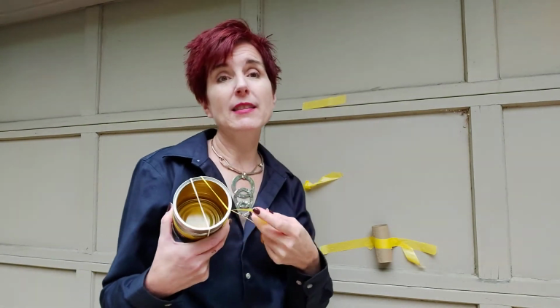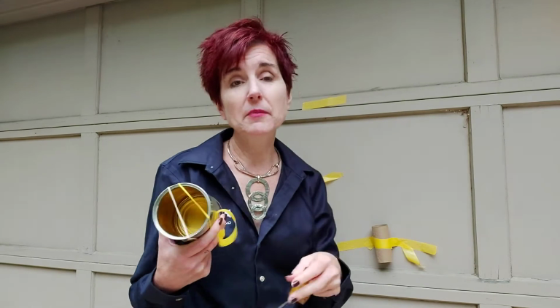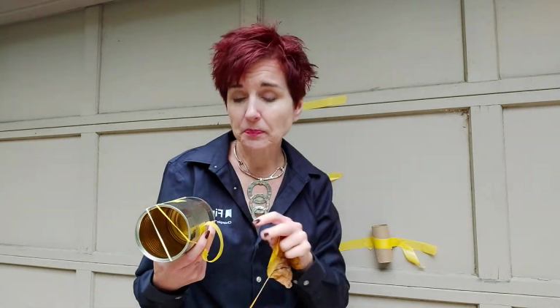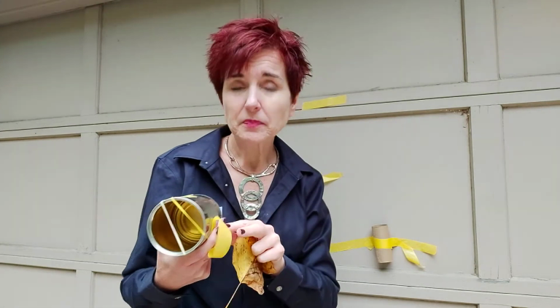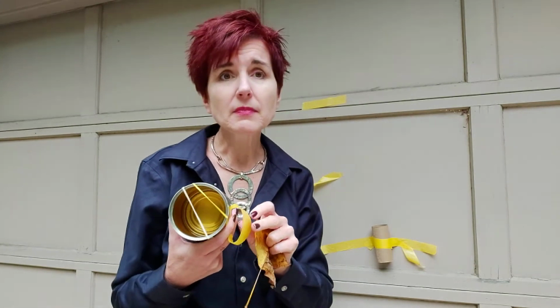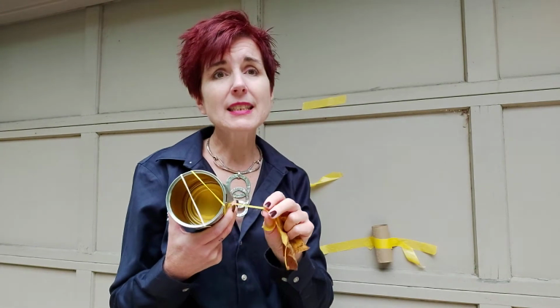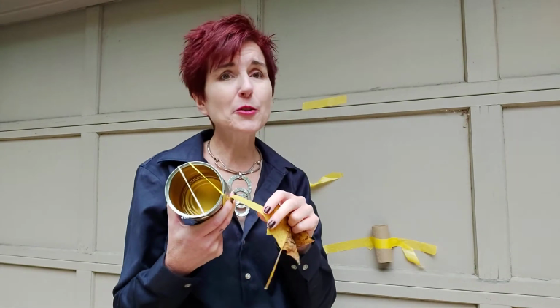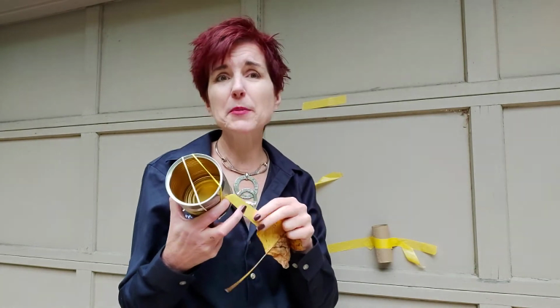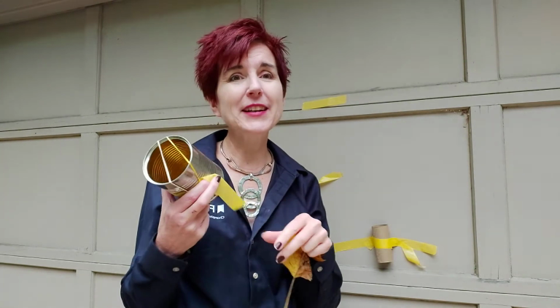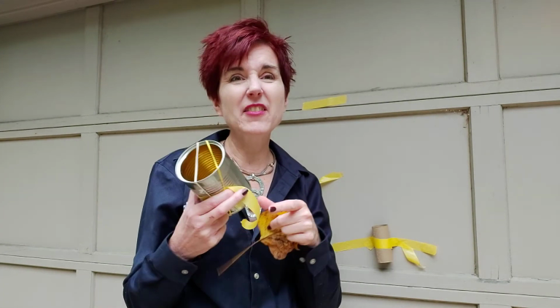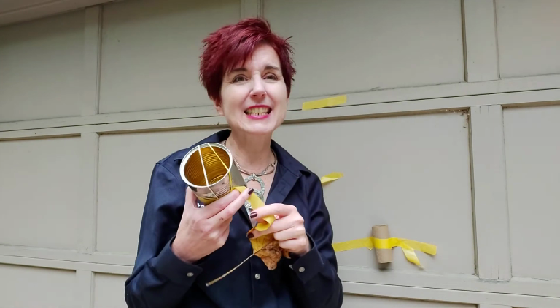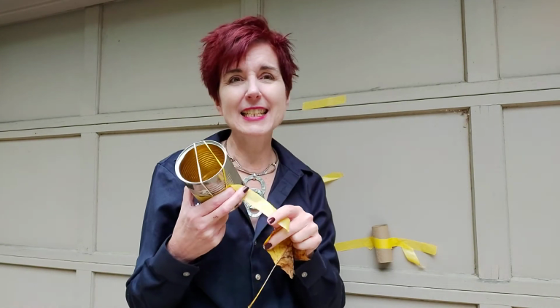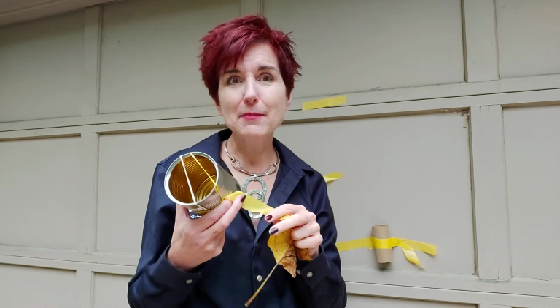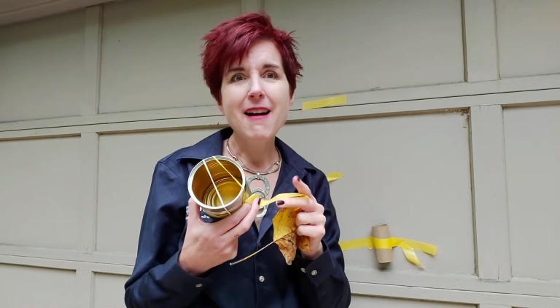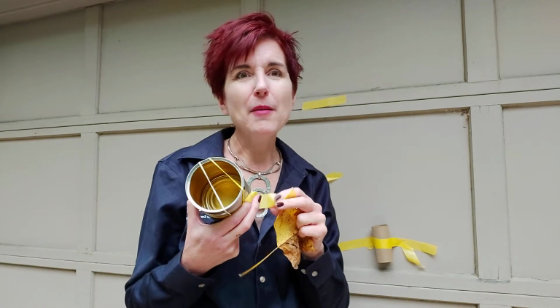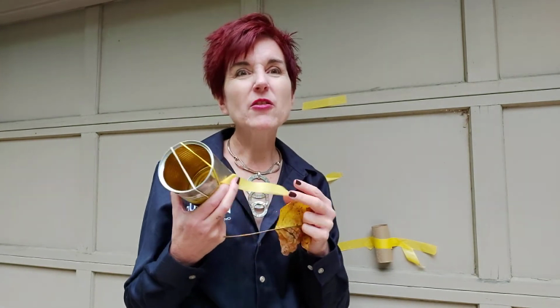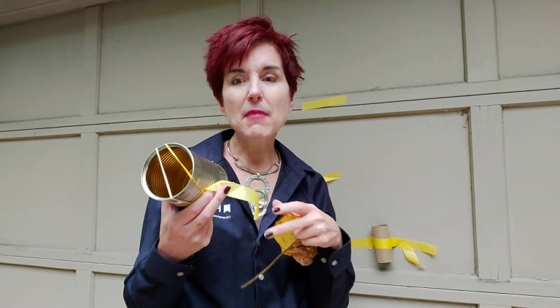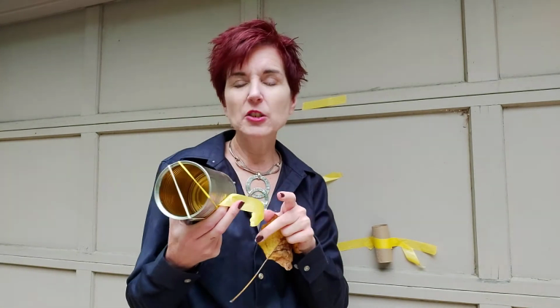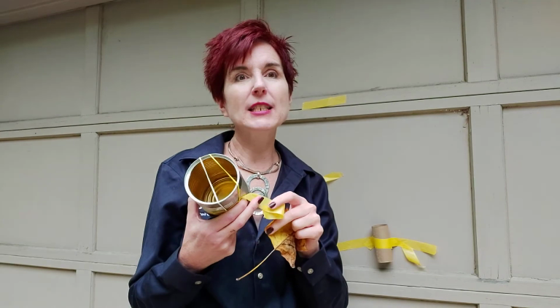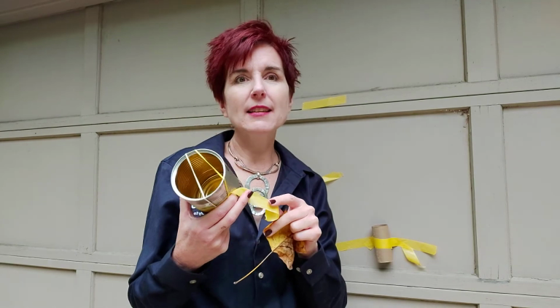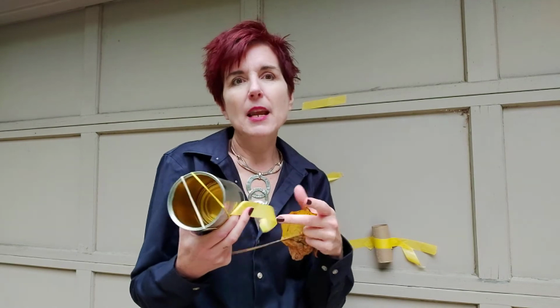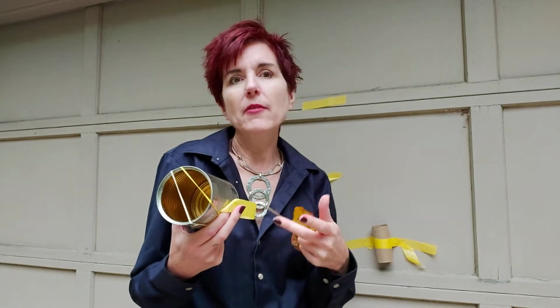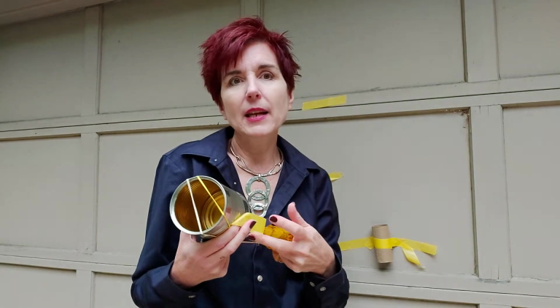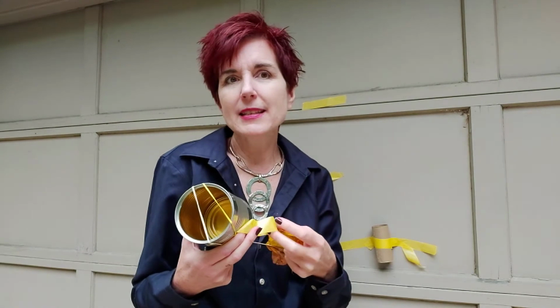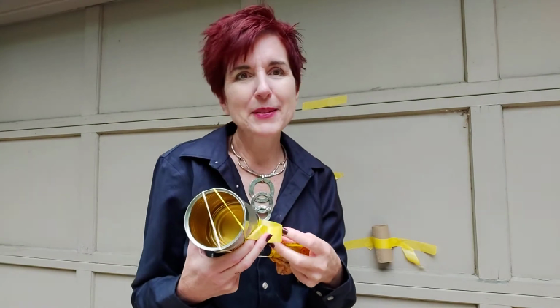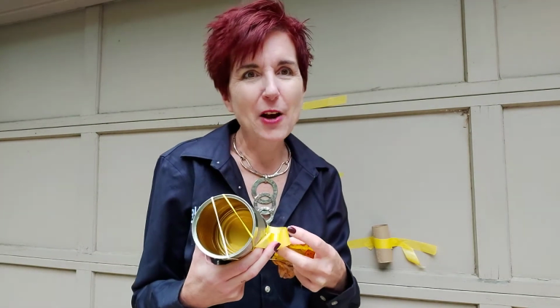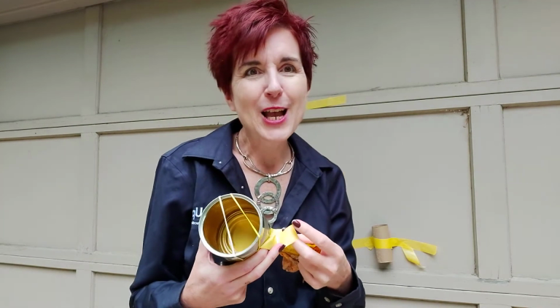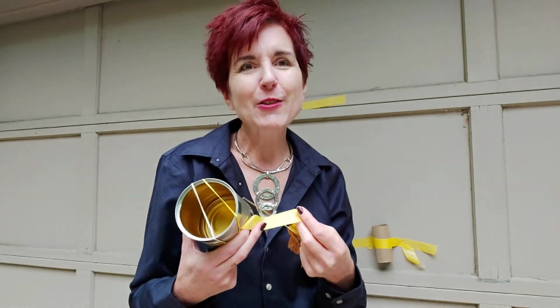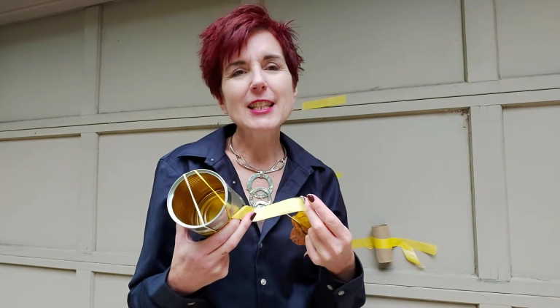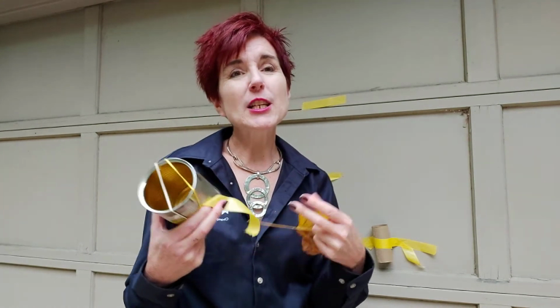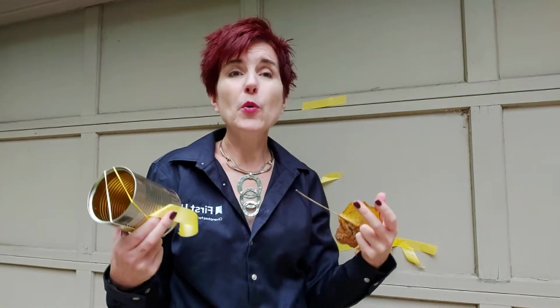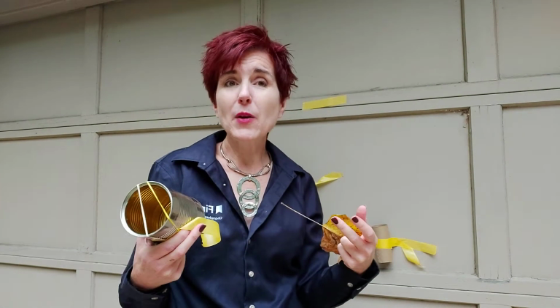Some children will just enjoy the sensory experience of the sticky tape — they might enjoy taking the tape off and playing with the tape itself.